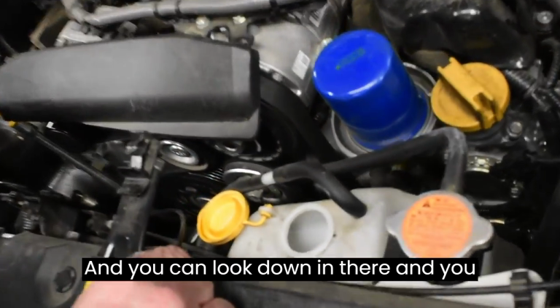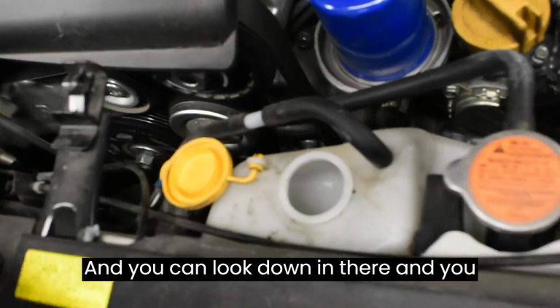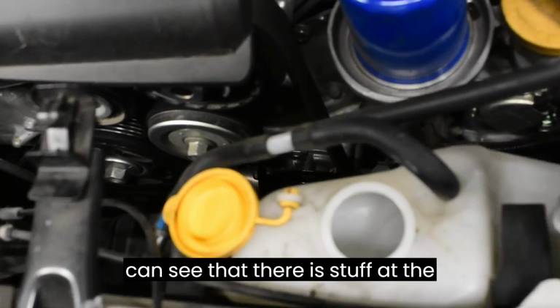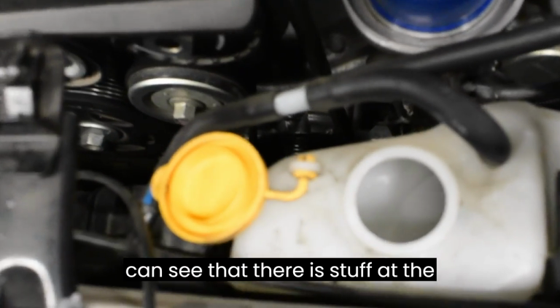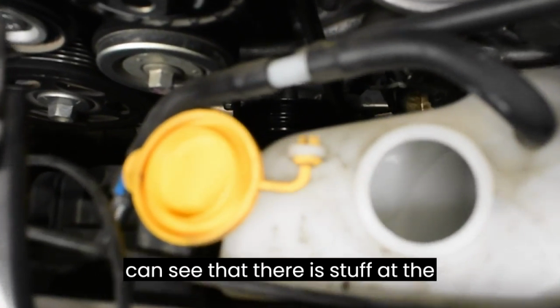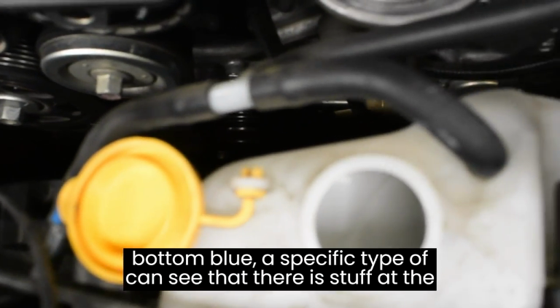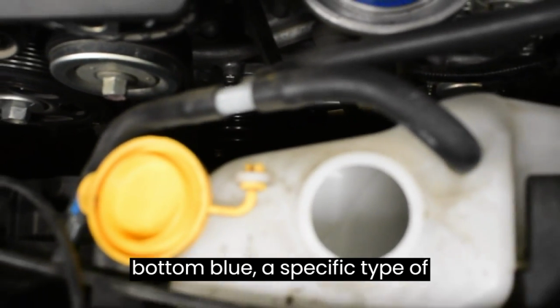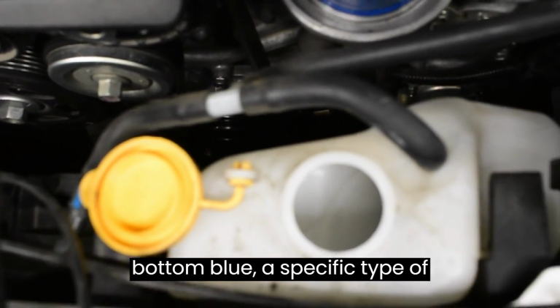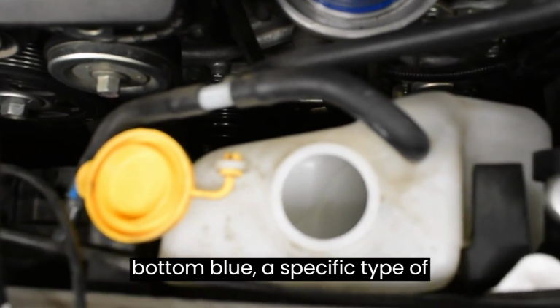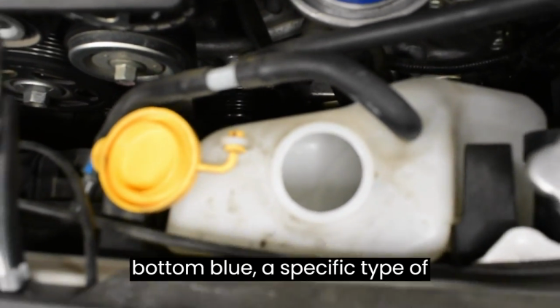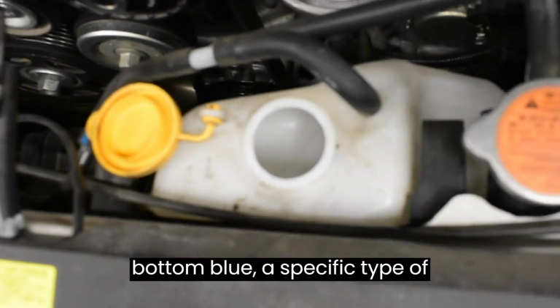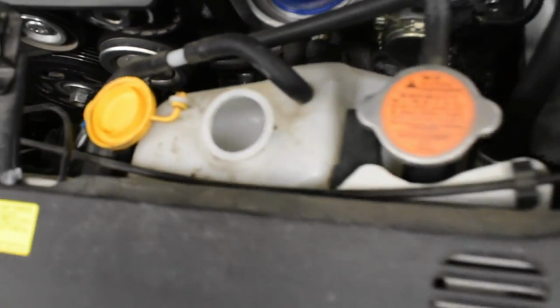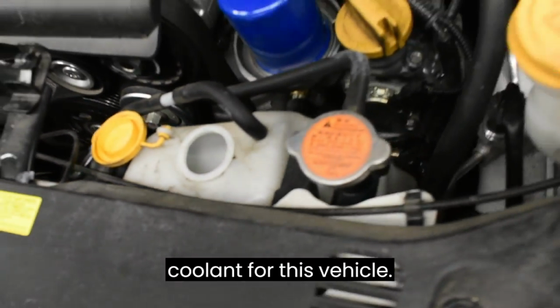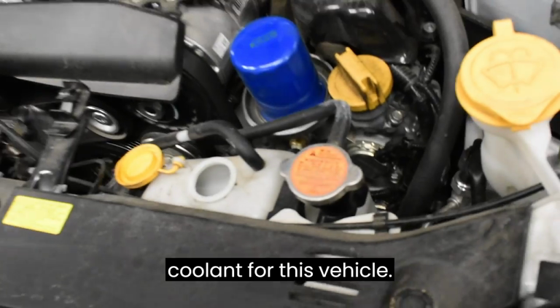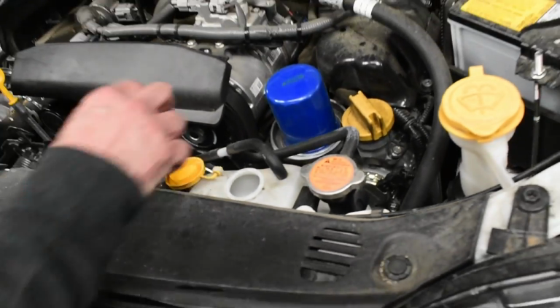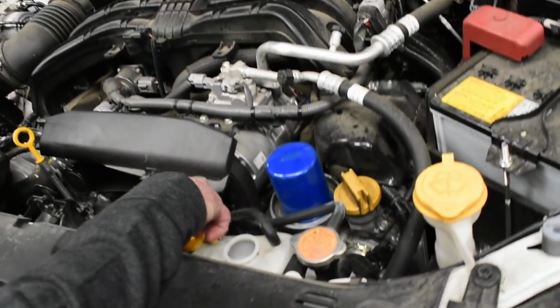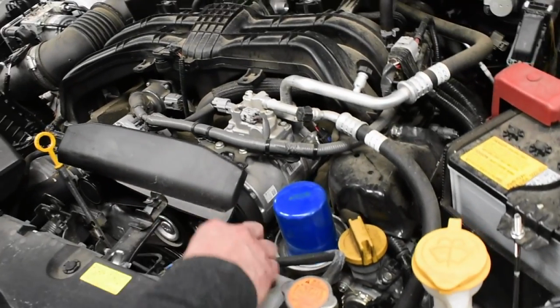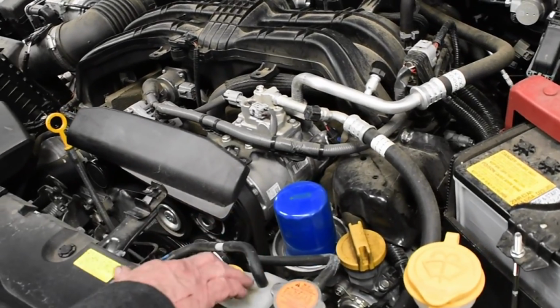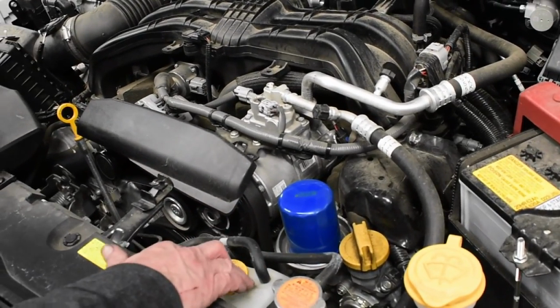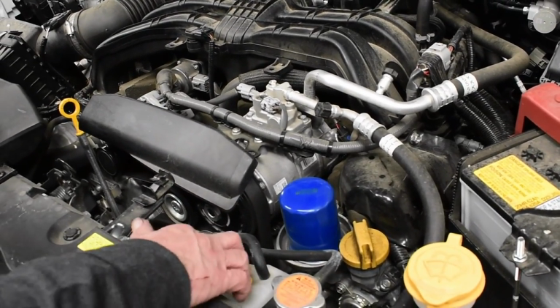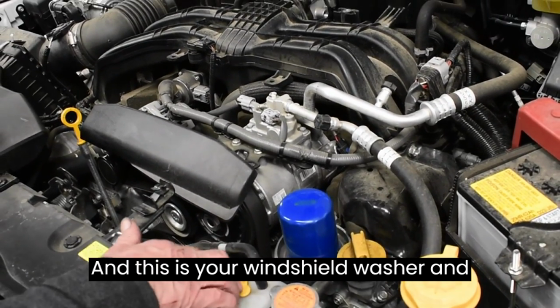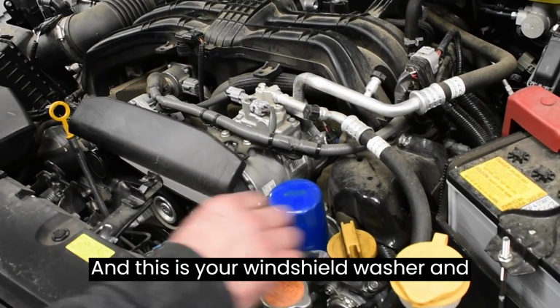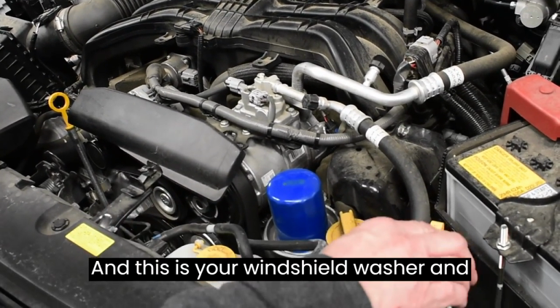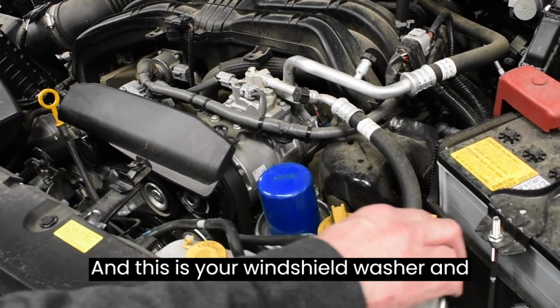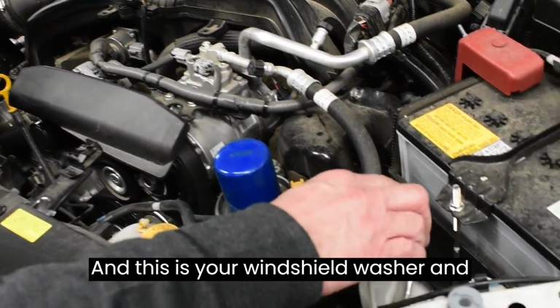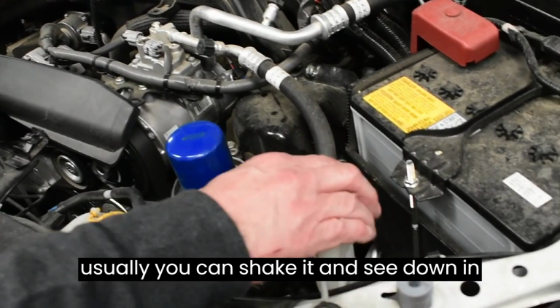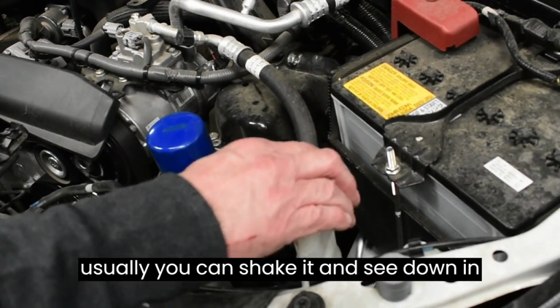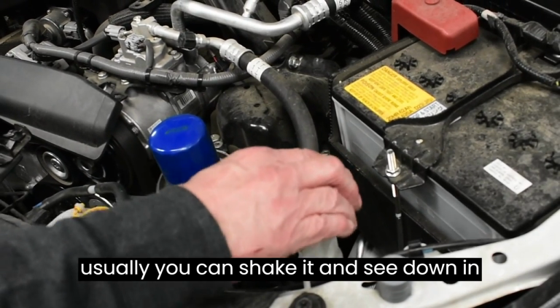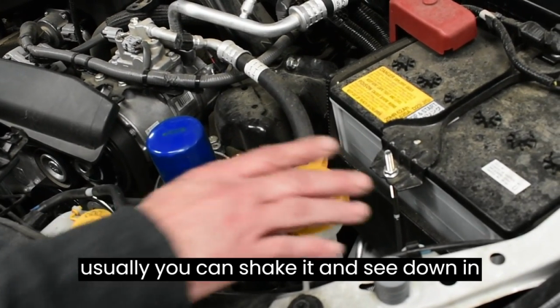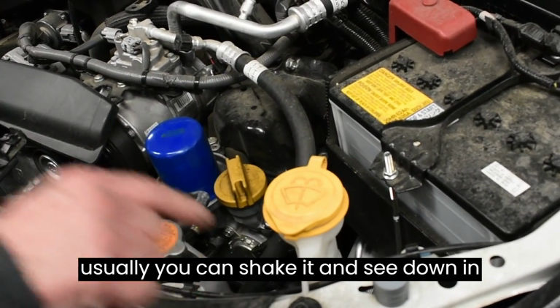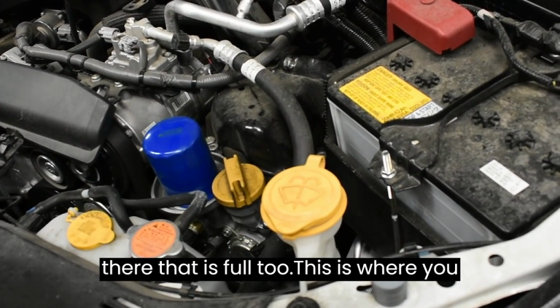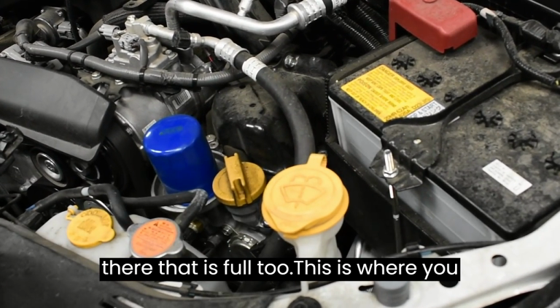This is your coolant level, and you can look down in there and see that there's blue fluid at the bottom — a specific type of coolant for this vehicle. And this is your windshield washer fluid — usually you can shake it and see down in there. That is full too.